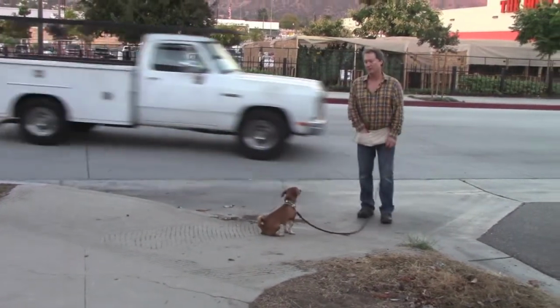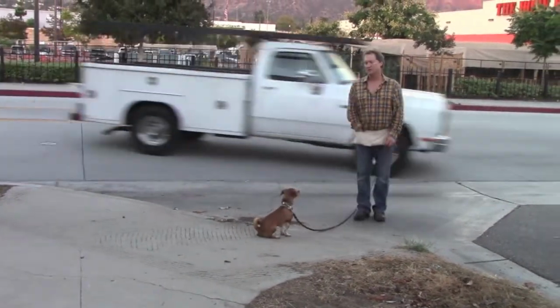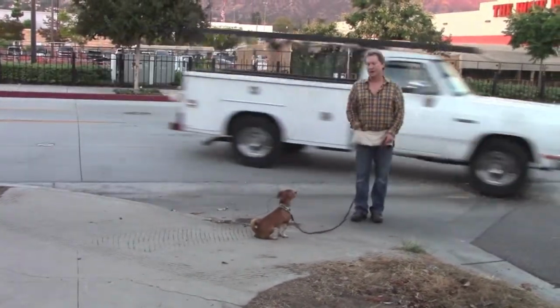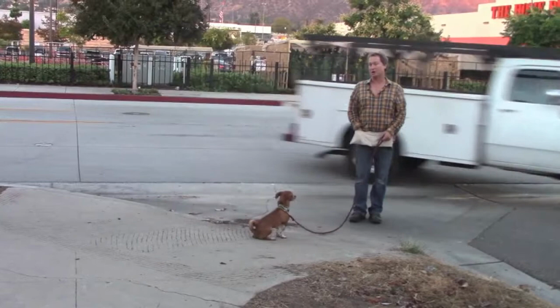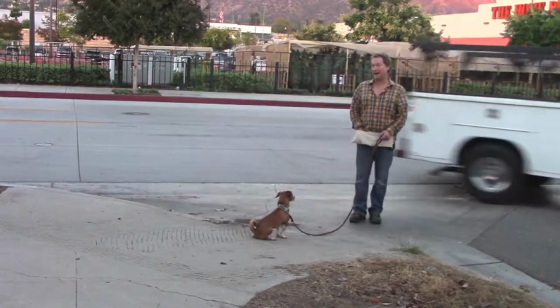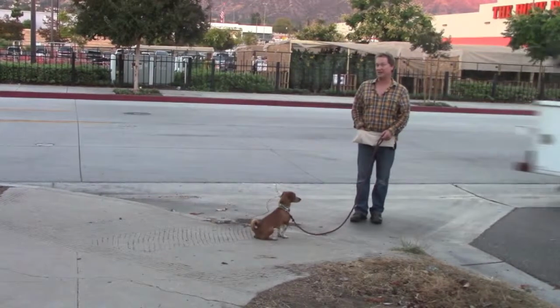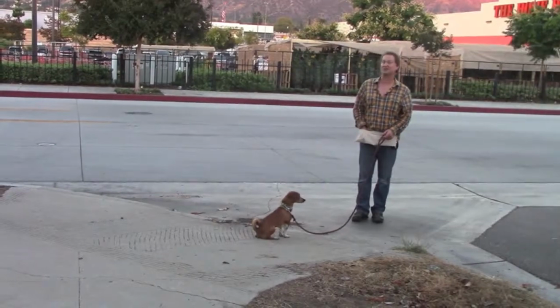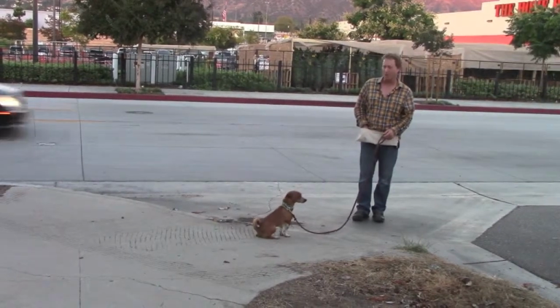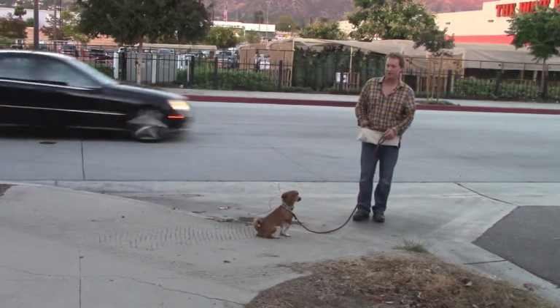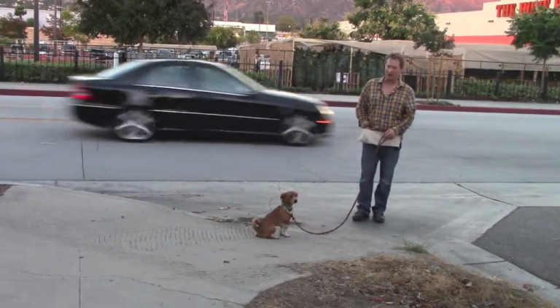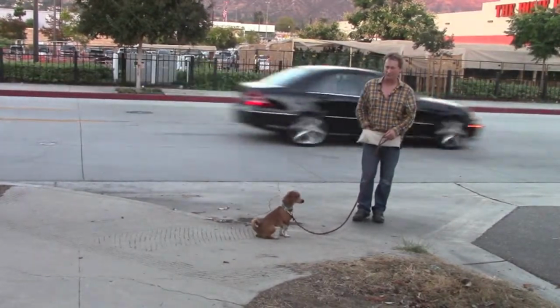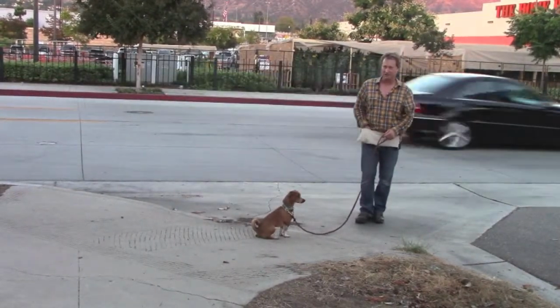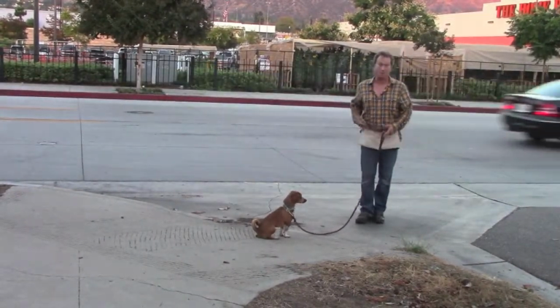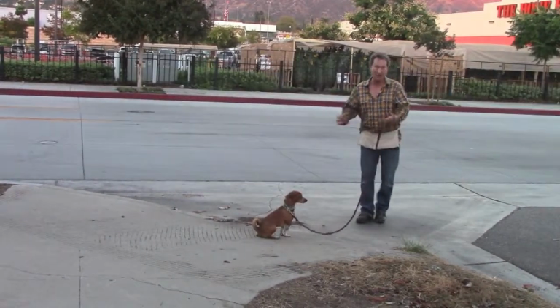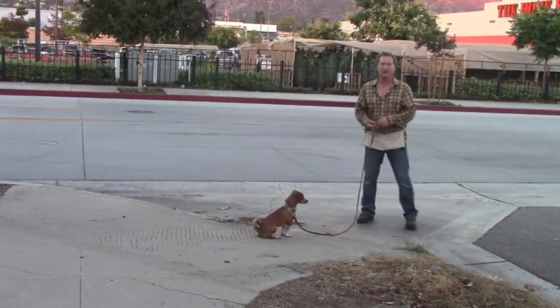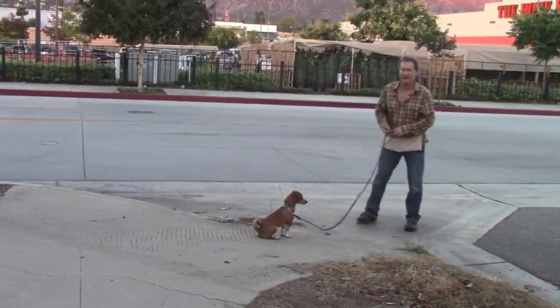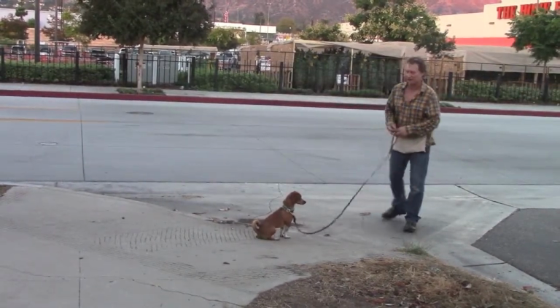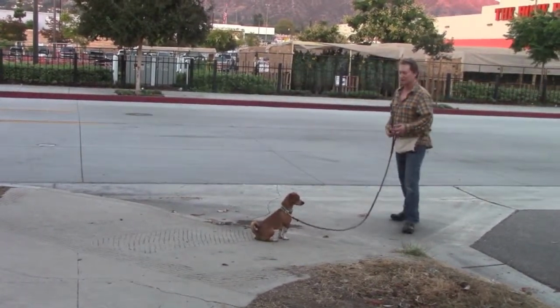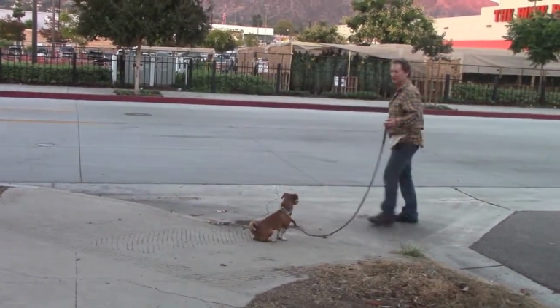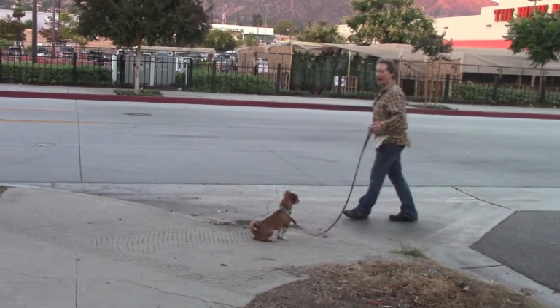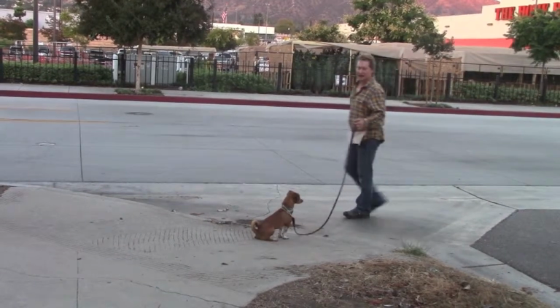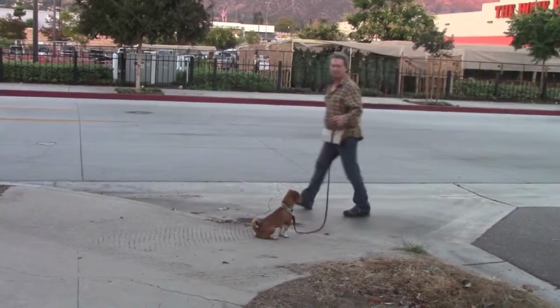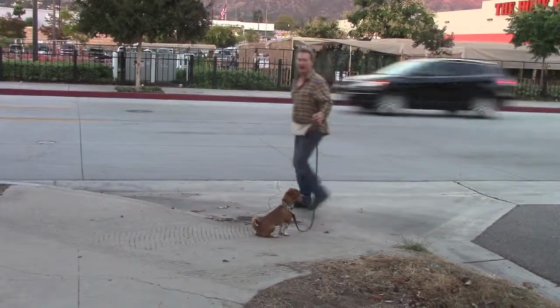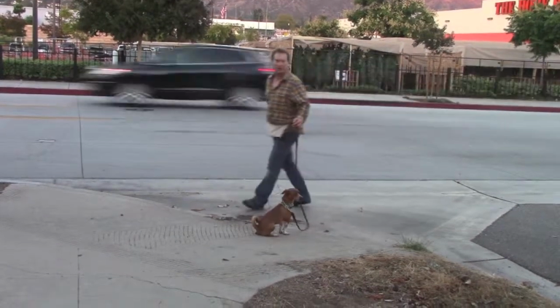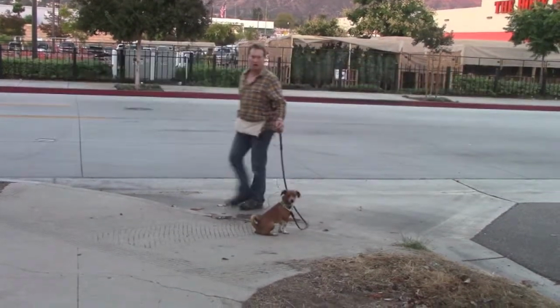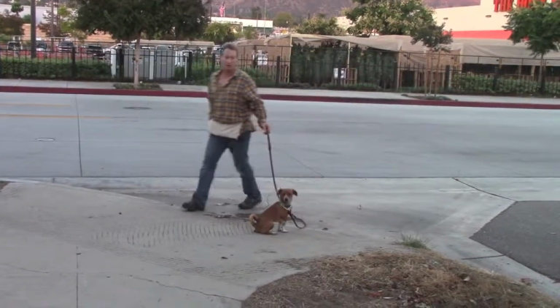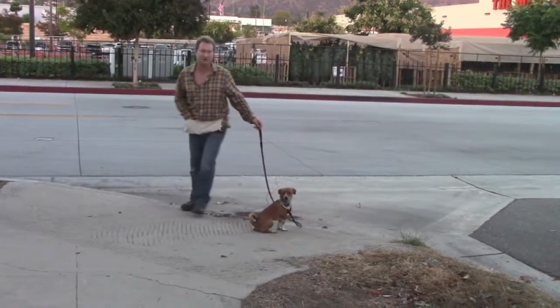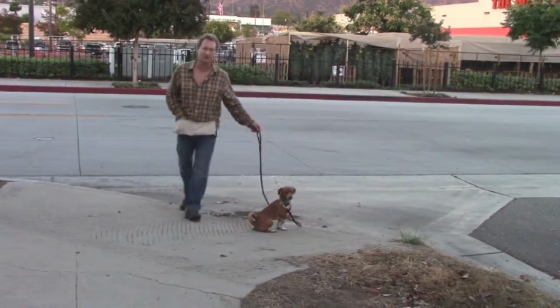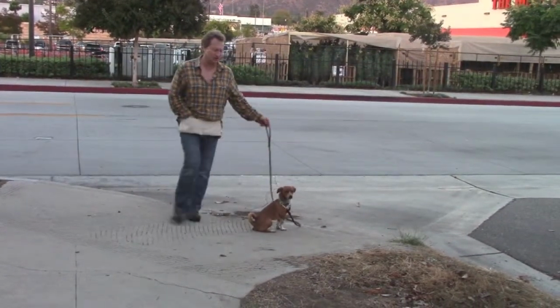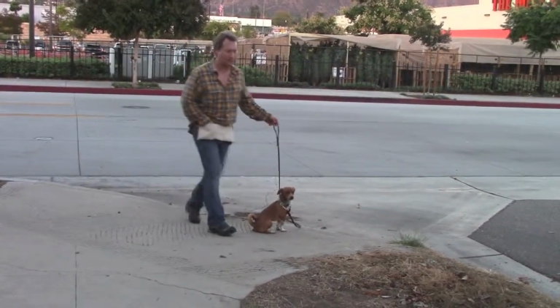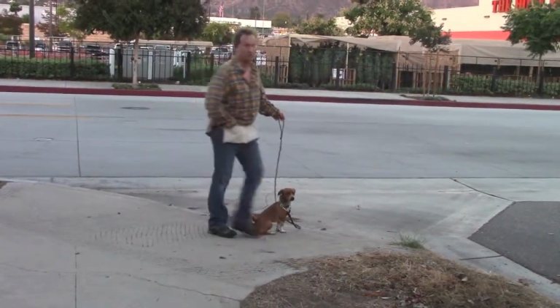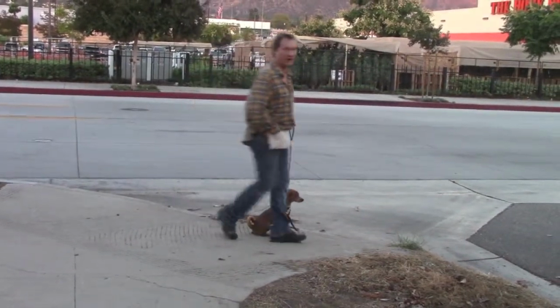This is a great curb to practice that because there's so much going on — that's why we're filming here. It's not some isolated place with no distractions, so you can see how it works in real life.